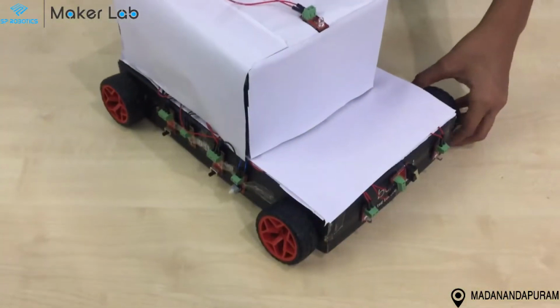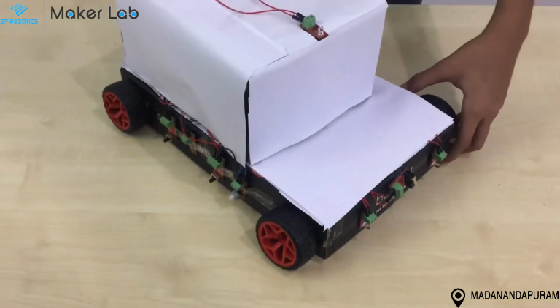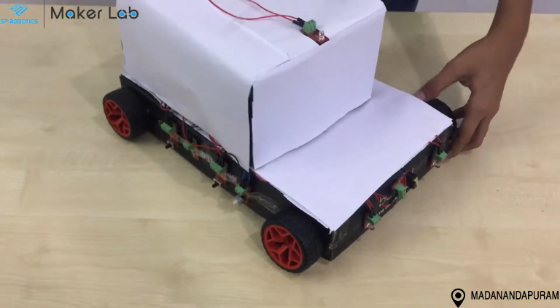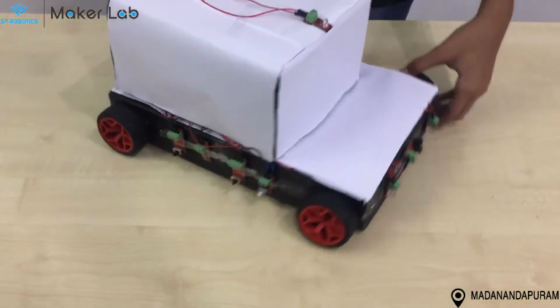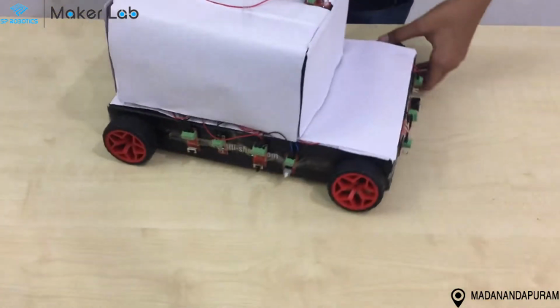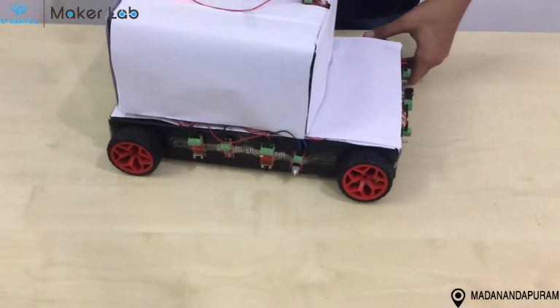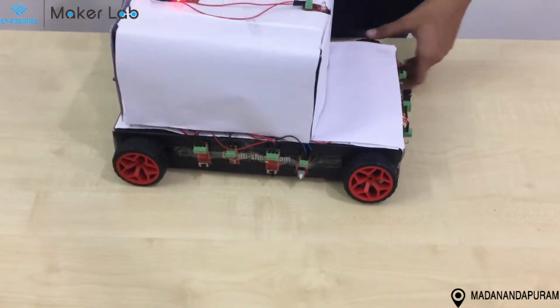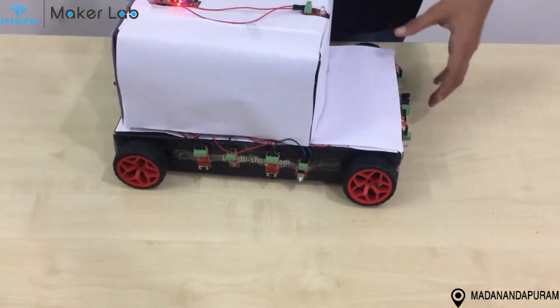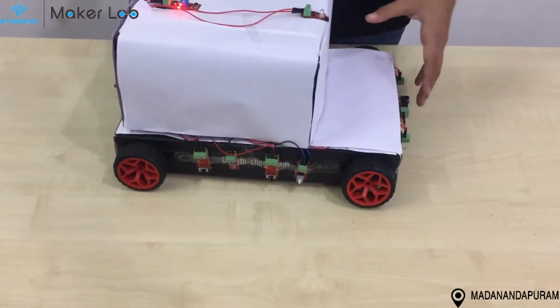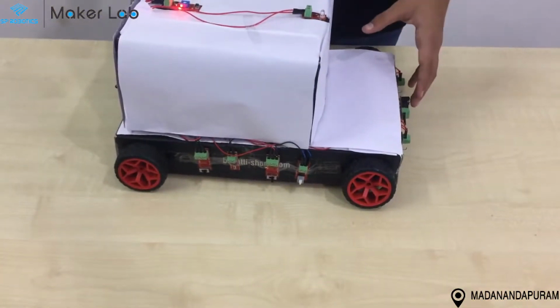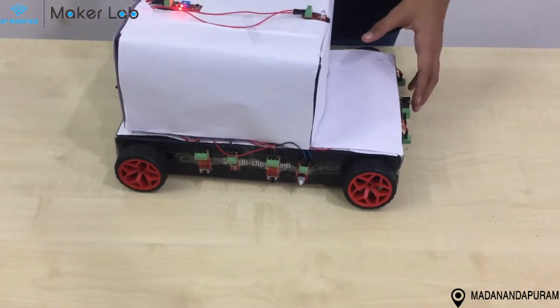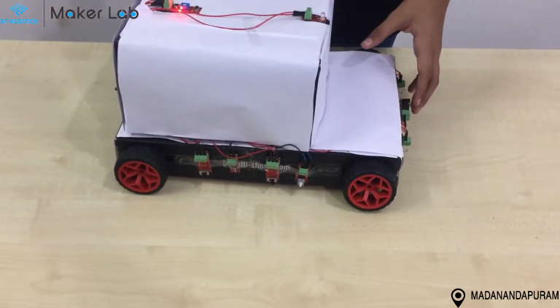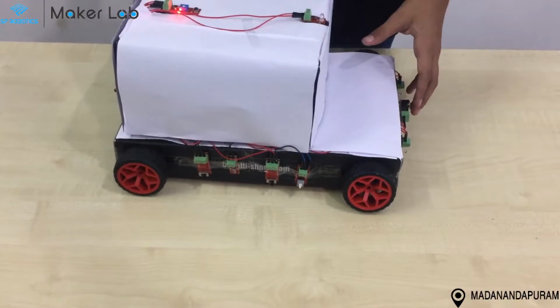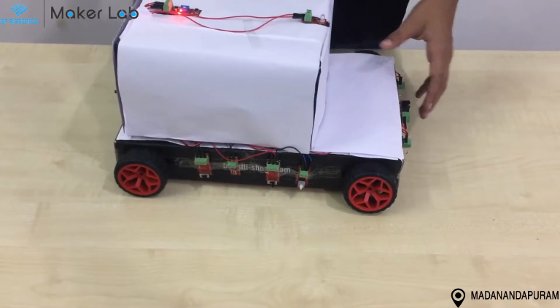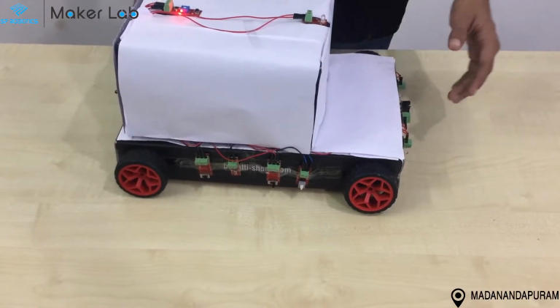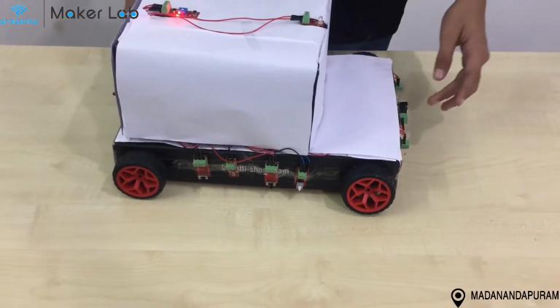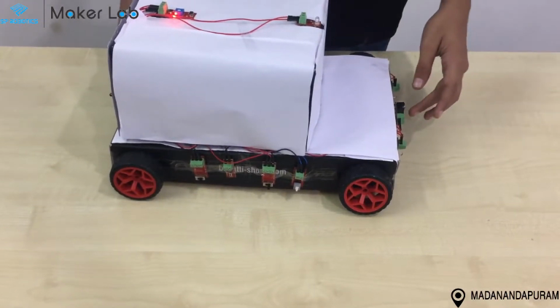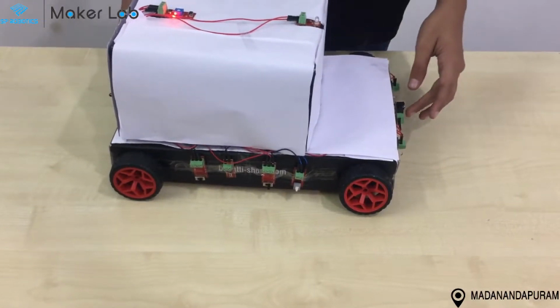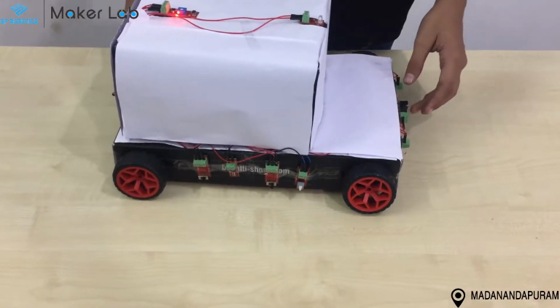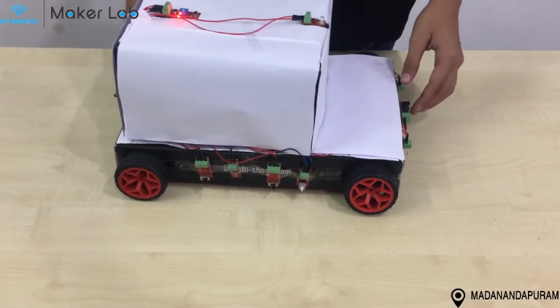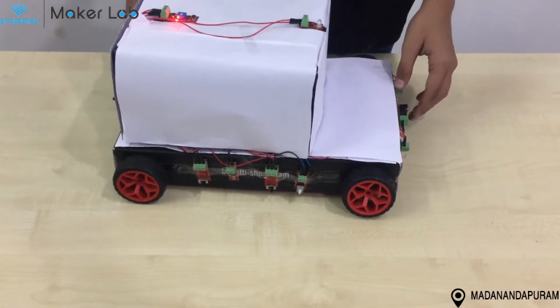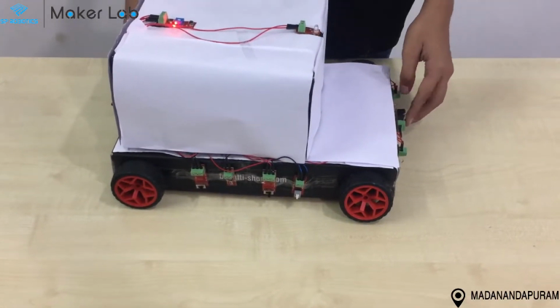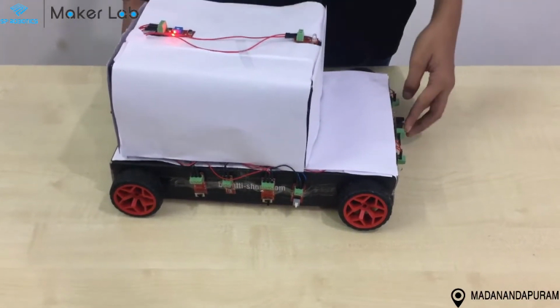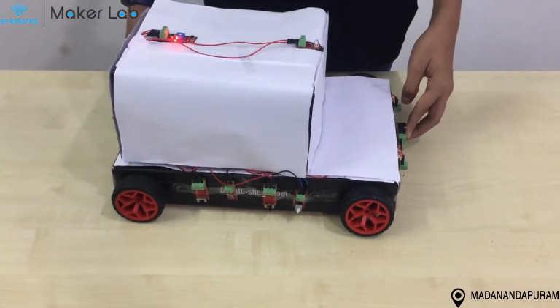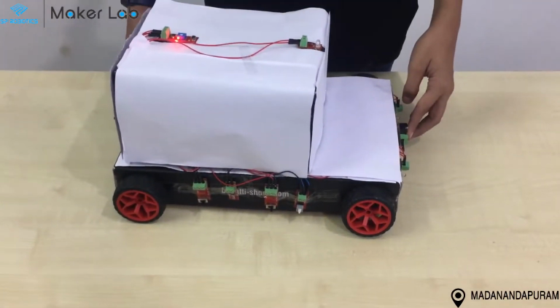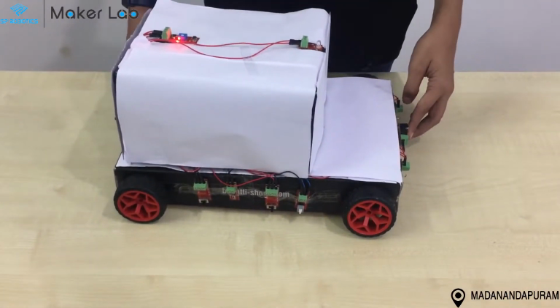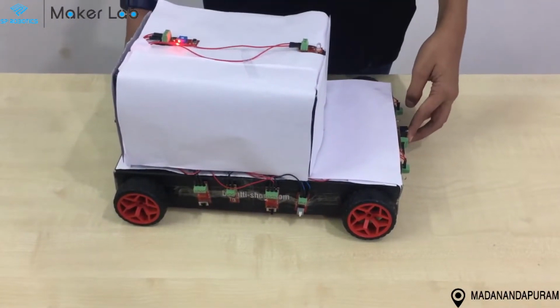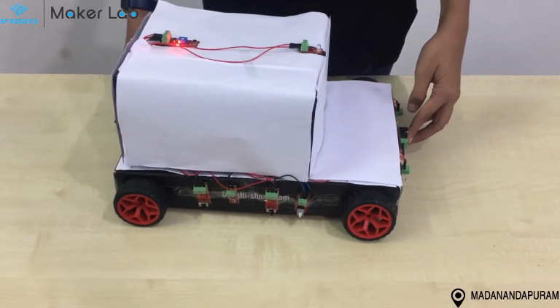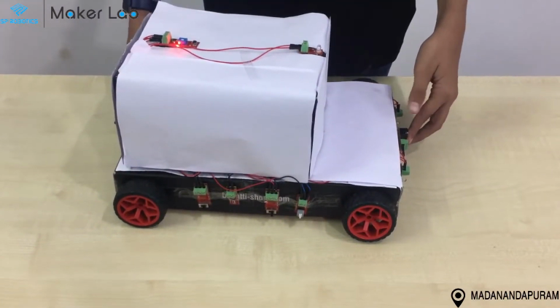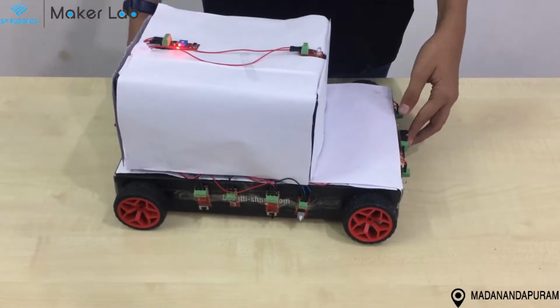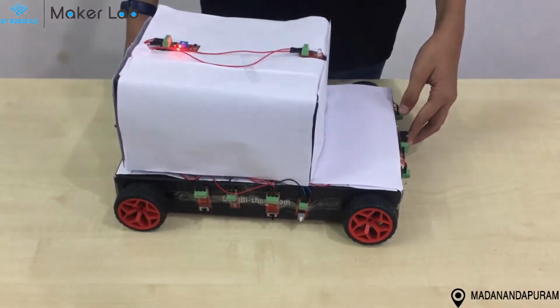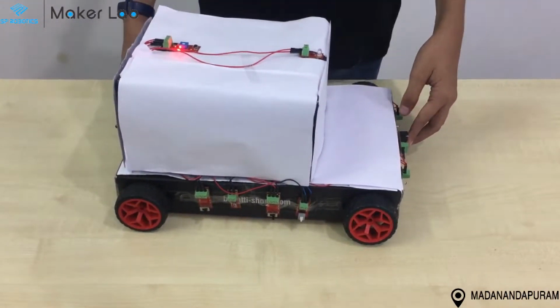I have the limit switch at the front acting as a crash sensor. As soon as the car crashes or collides with something, the horn gets activated.